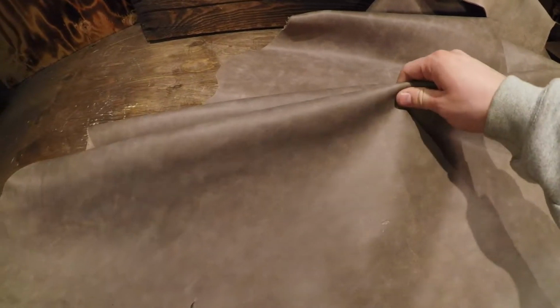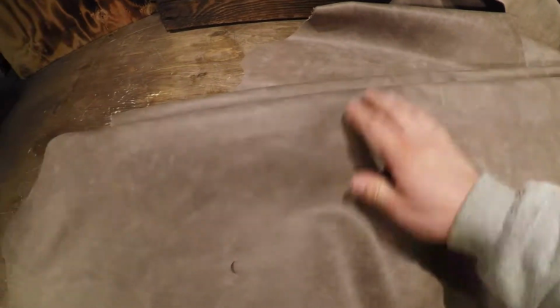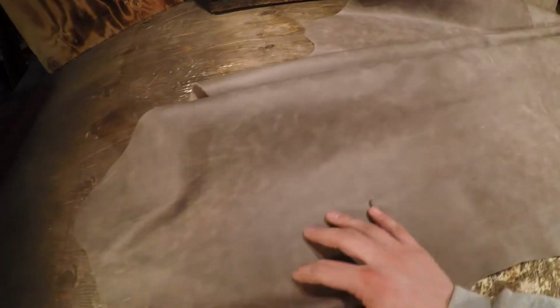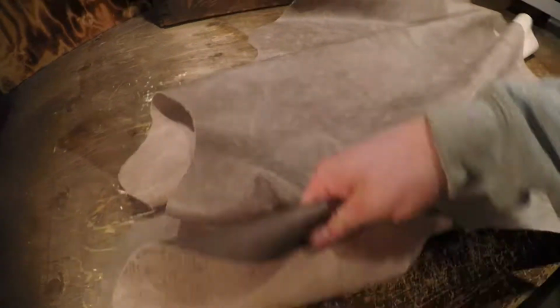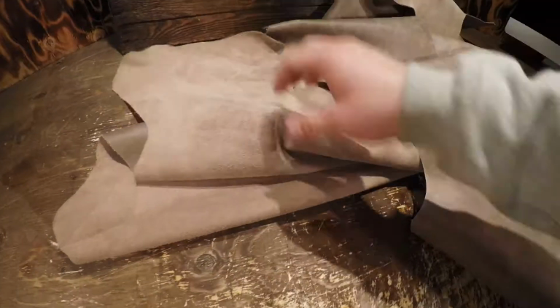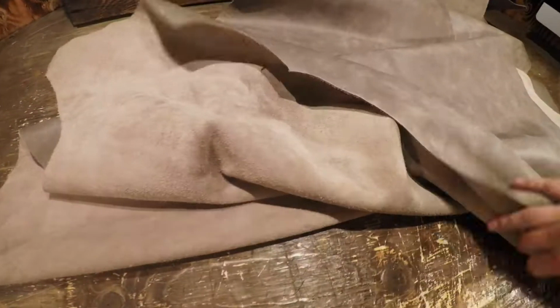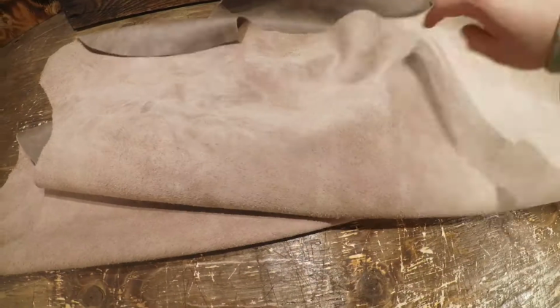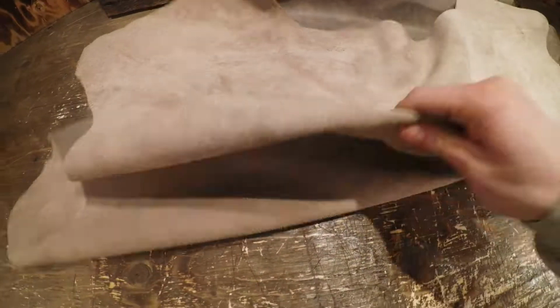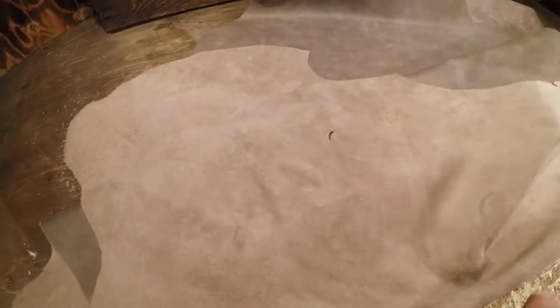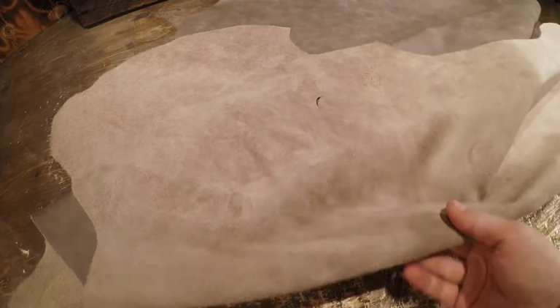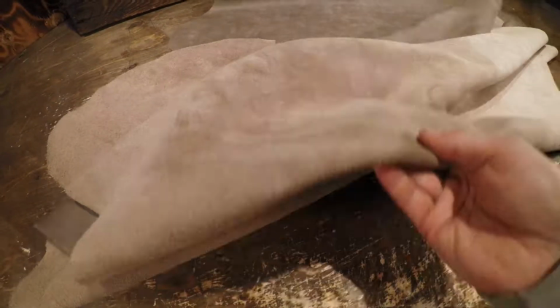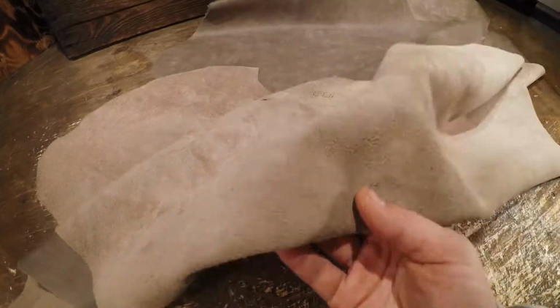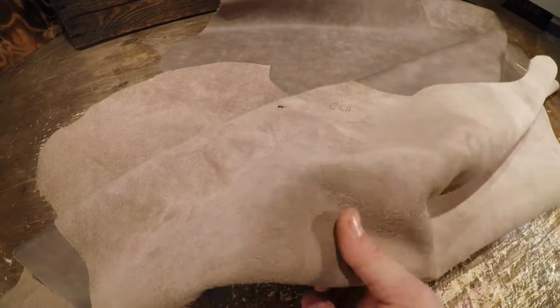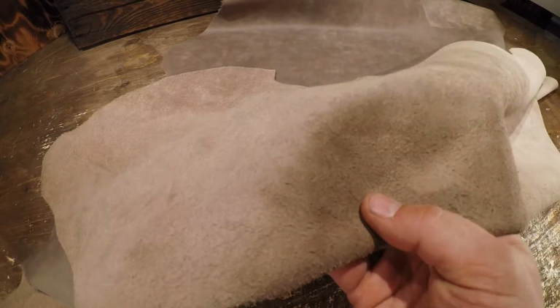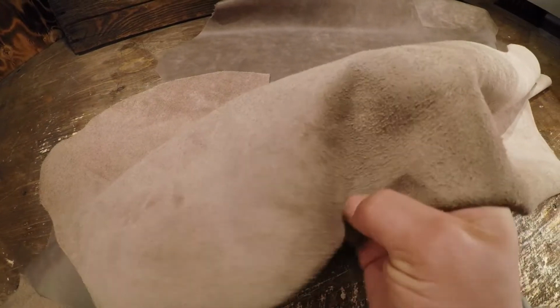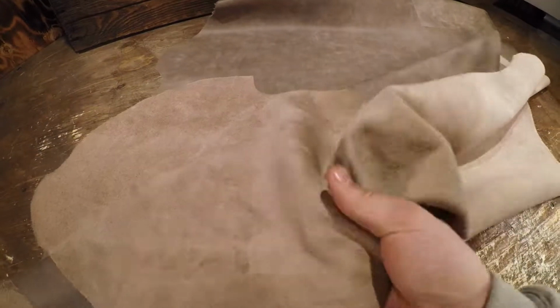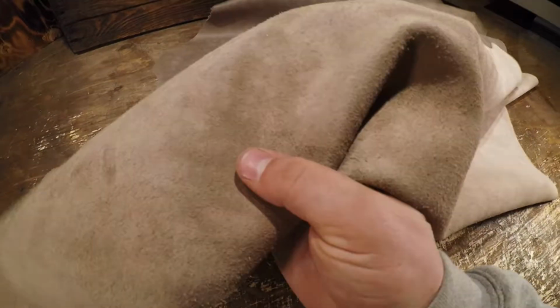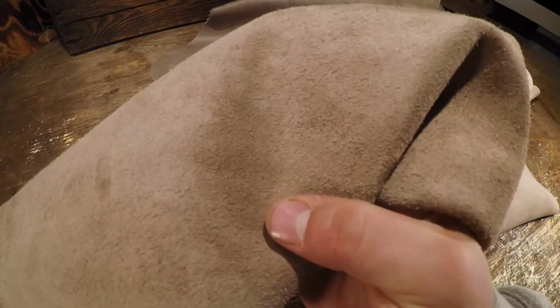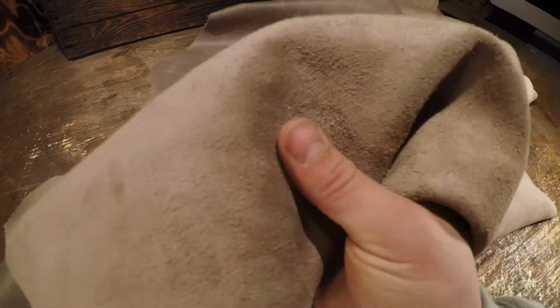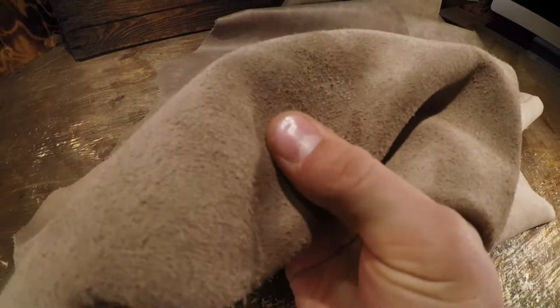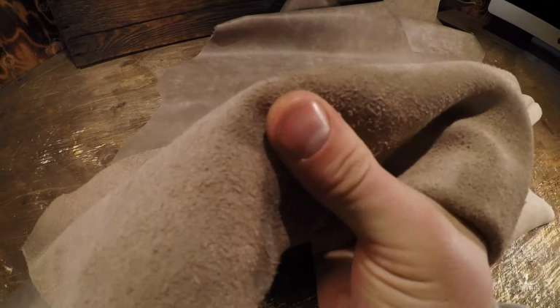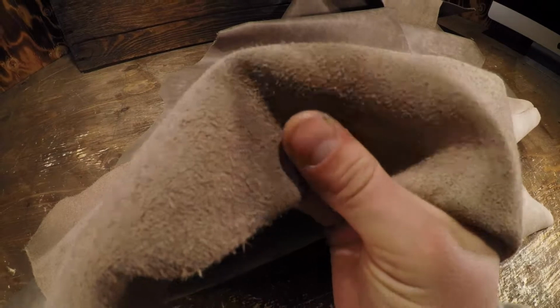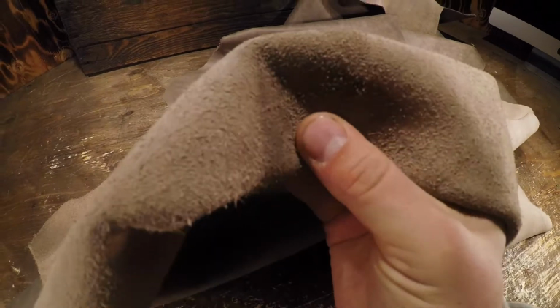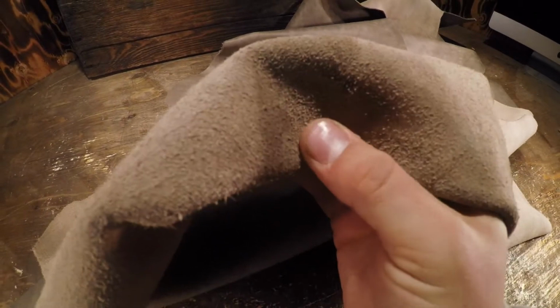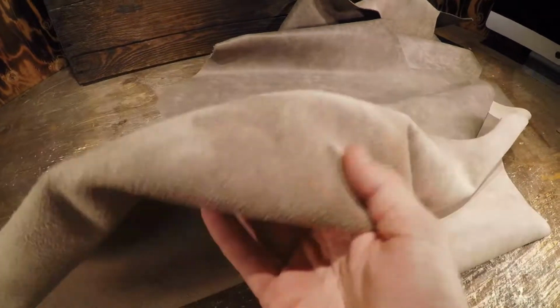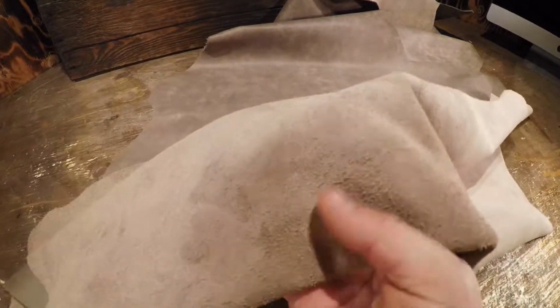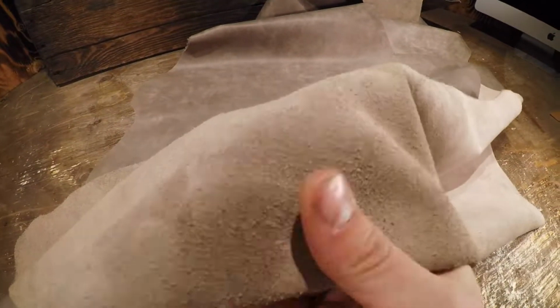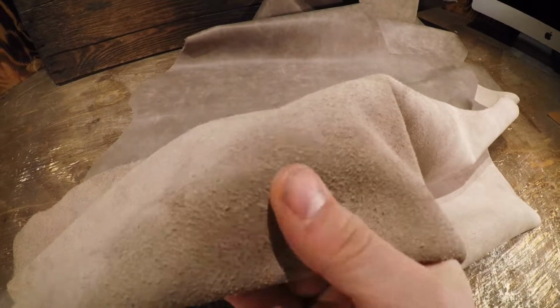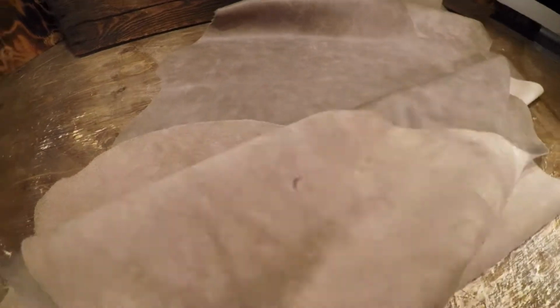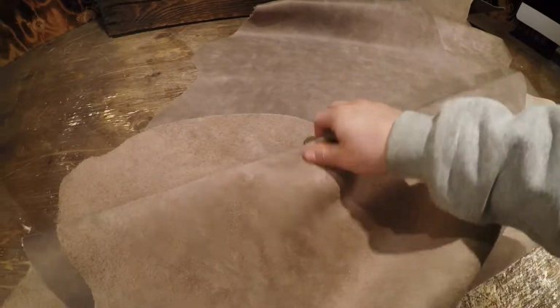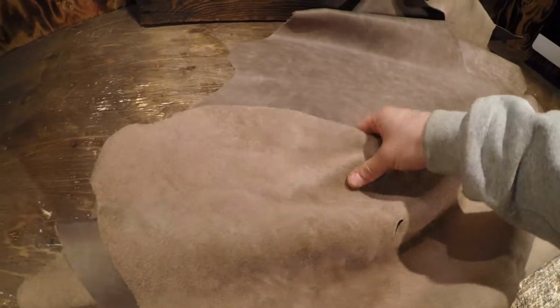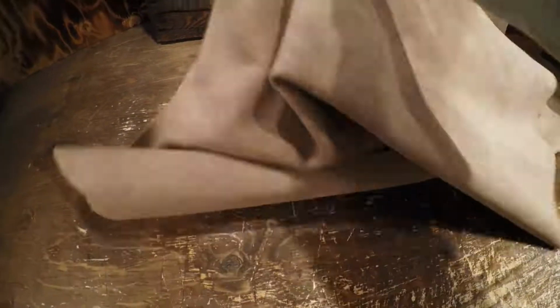Very nice overall, and on the flesh side you've got this lighter — I would almost say it's a light brown color — flesh side with very minimal extra fiber. Very clean flesh side. Very workable.